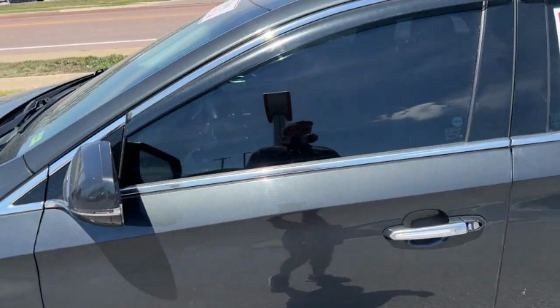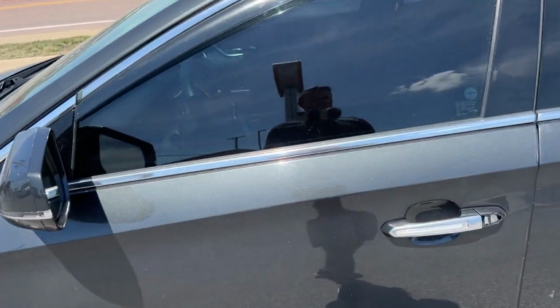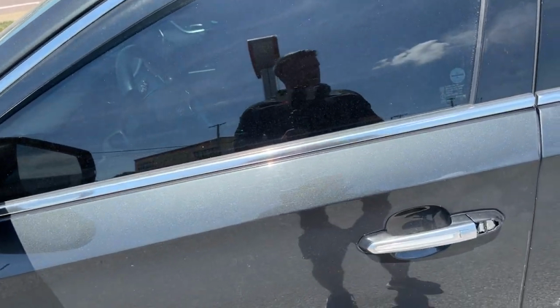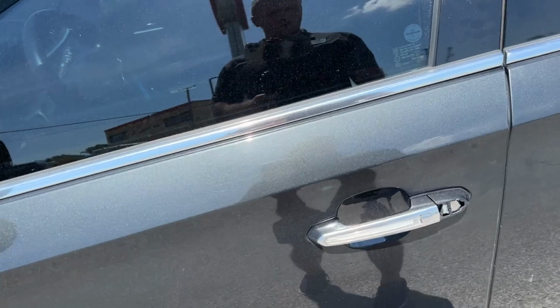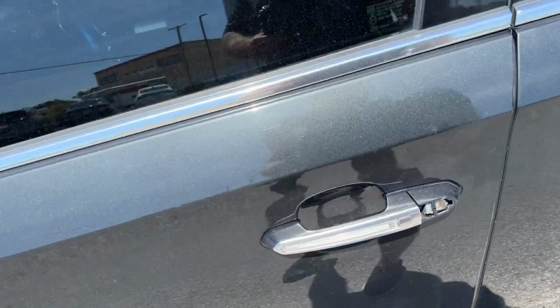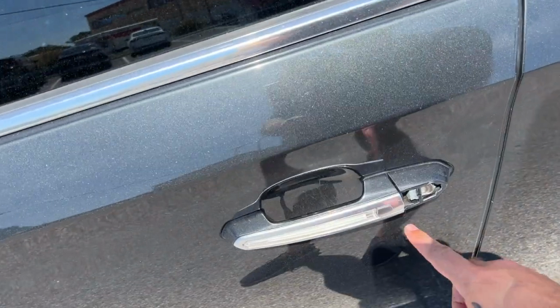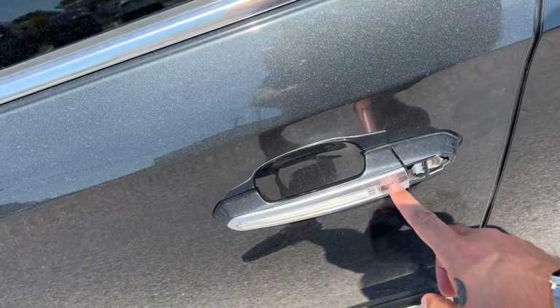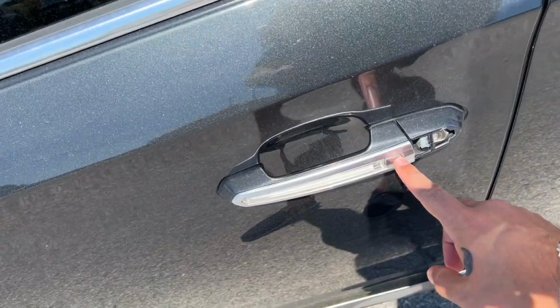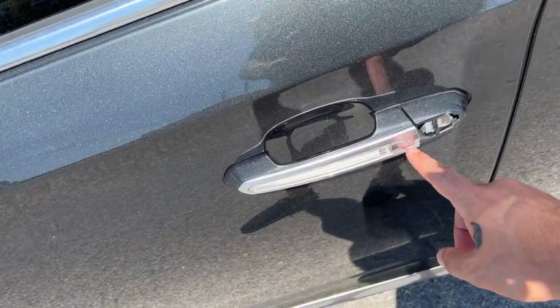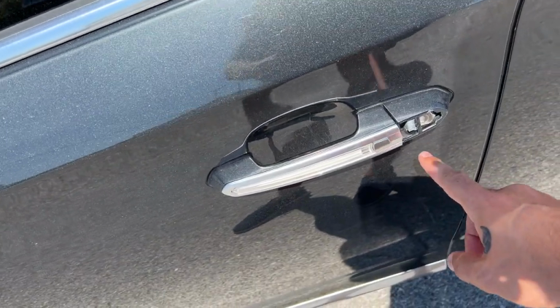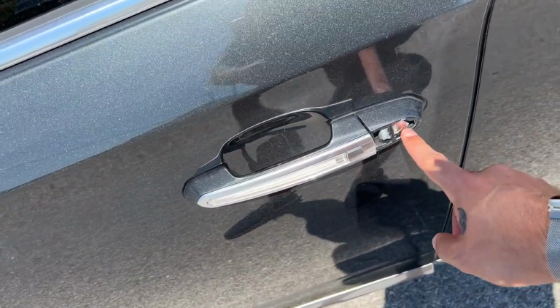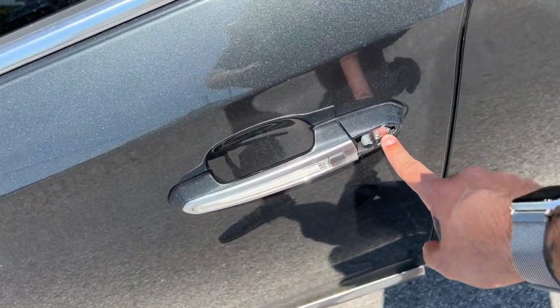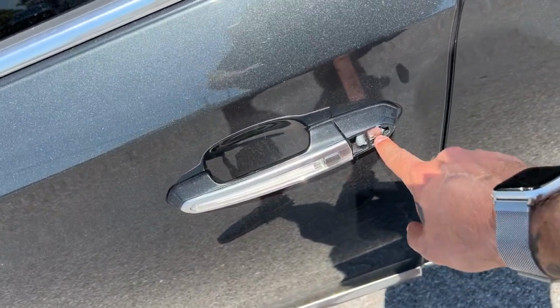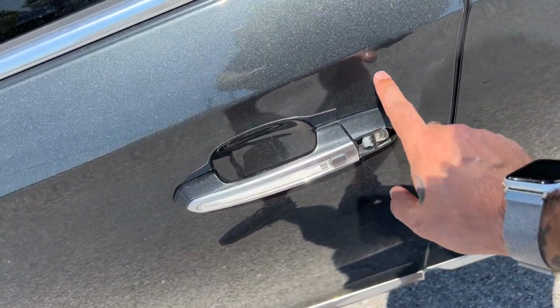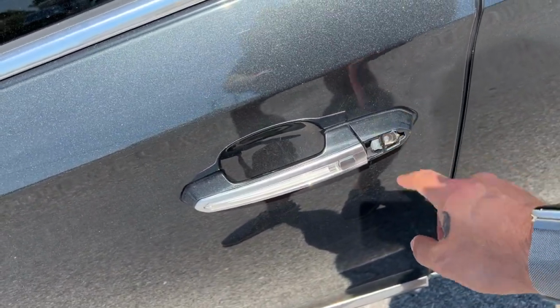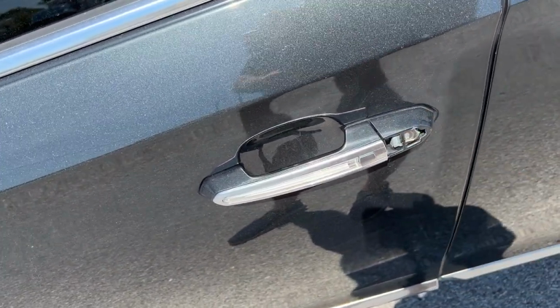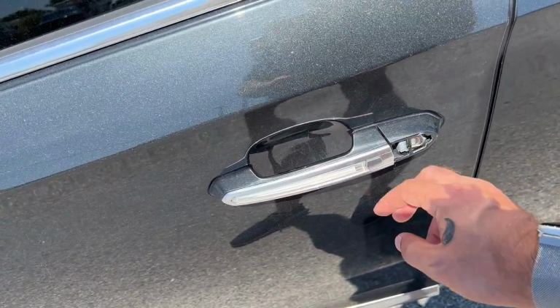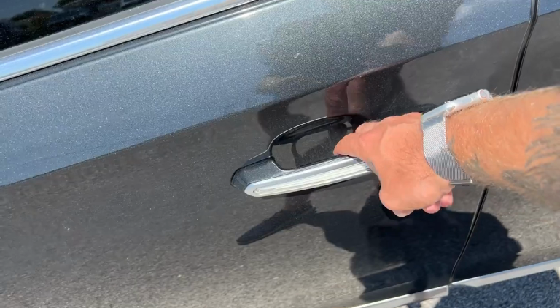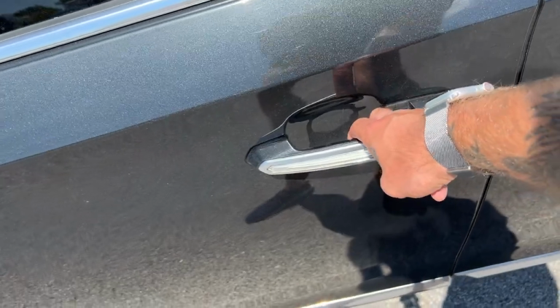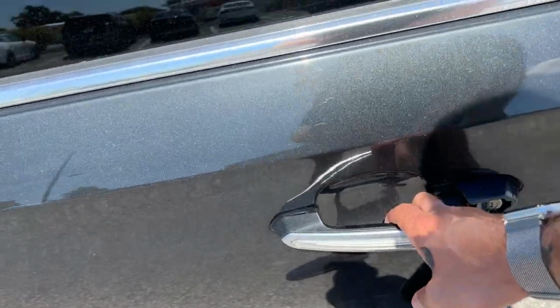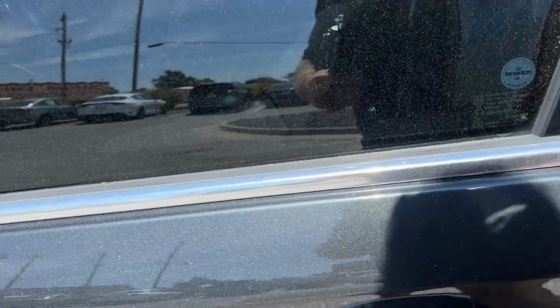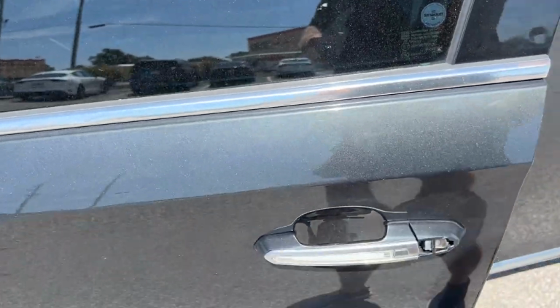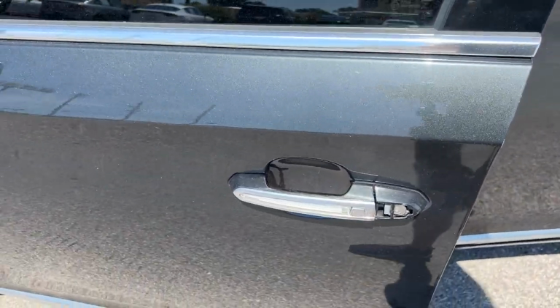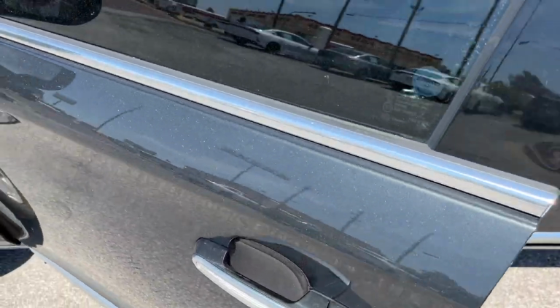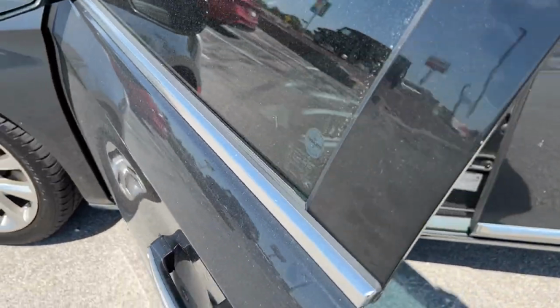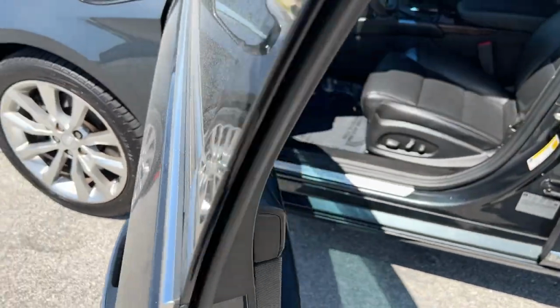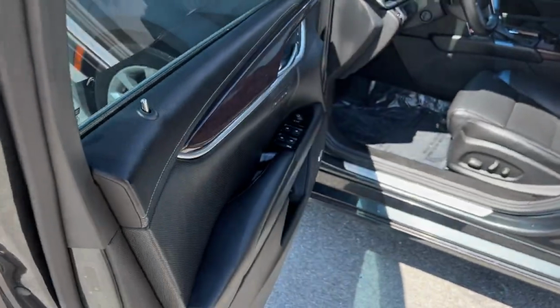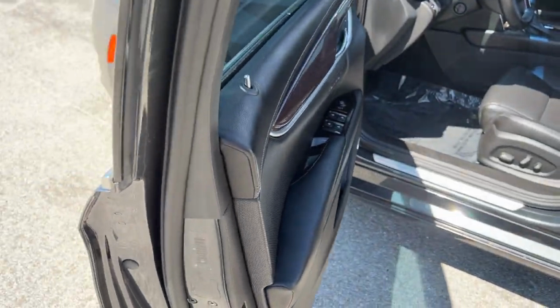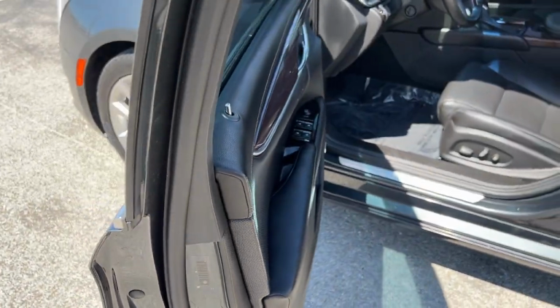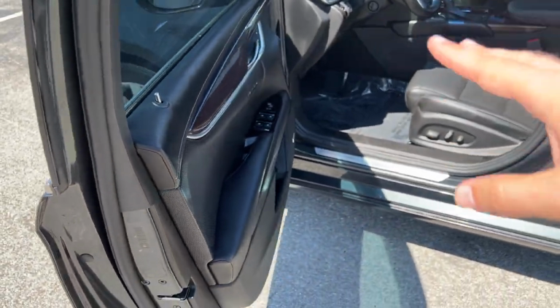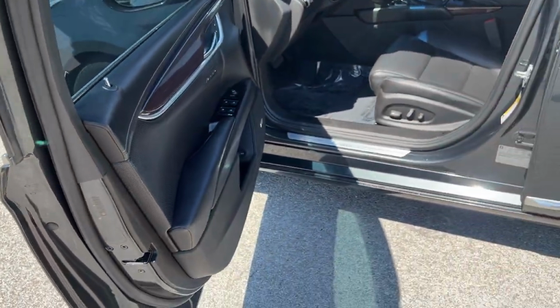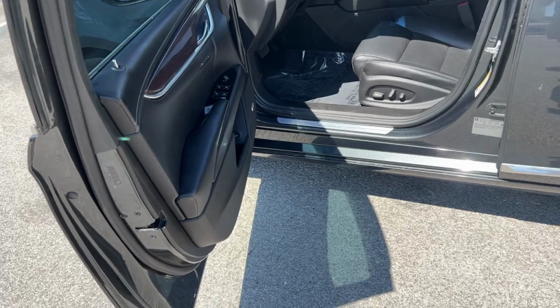We've got keyless entry on all four doors. Looks like the cylinder cover is missing on this door — that's okay, we've got a Chevy store in town and can always get one of those ordered if you want to be an owner of this vehicle. Otherwise, this is how the vehicle currently sits.